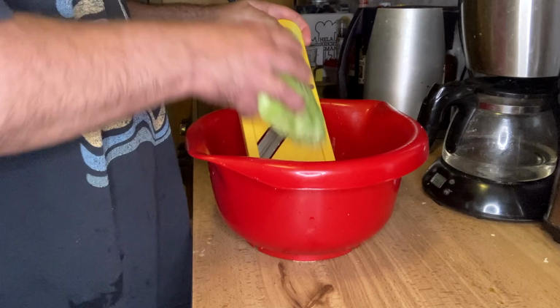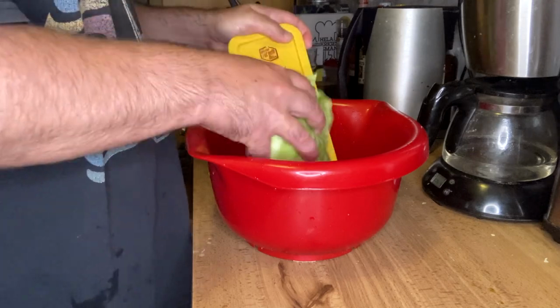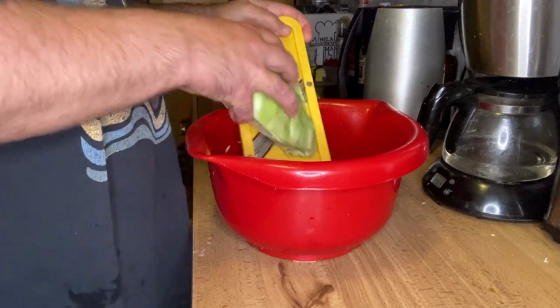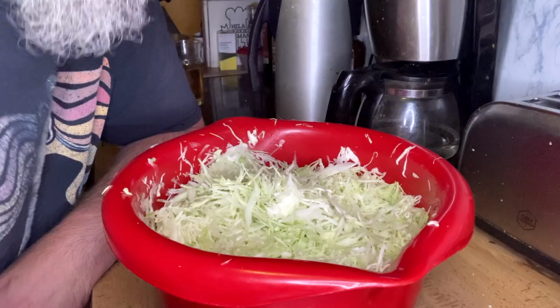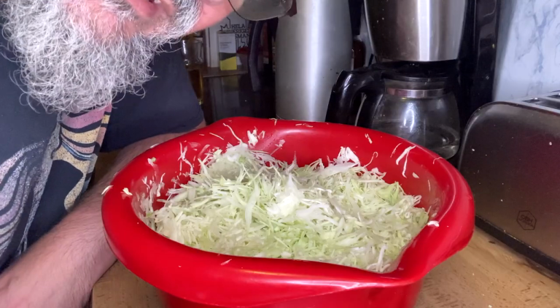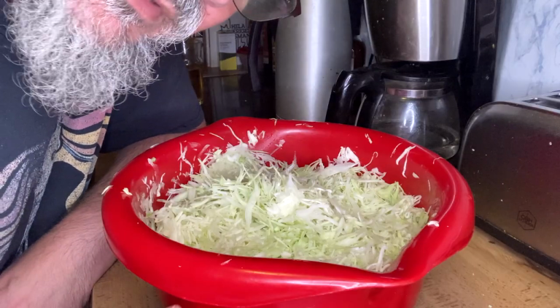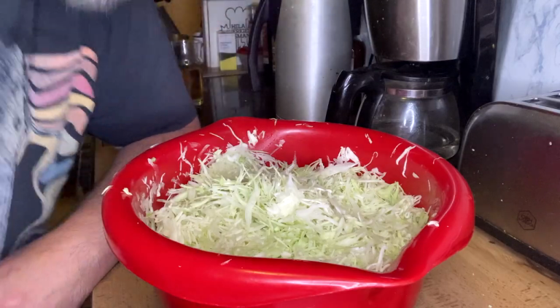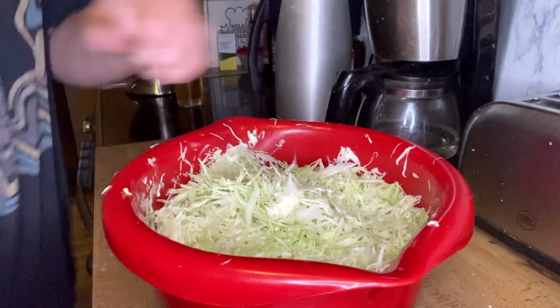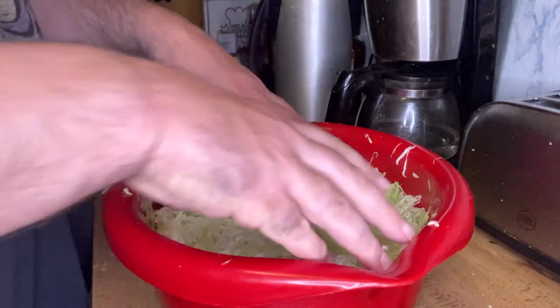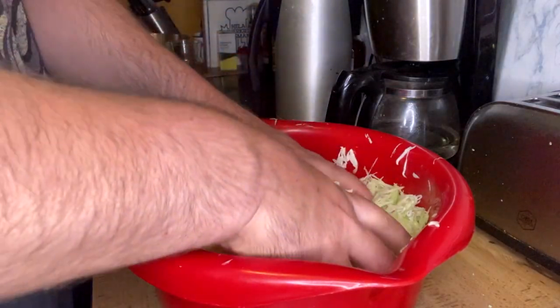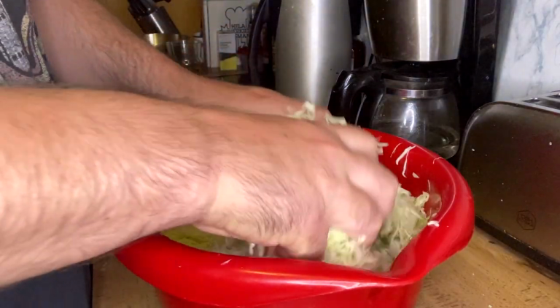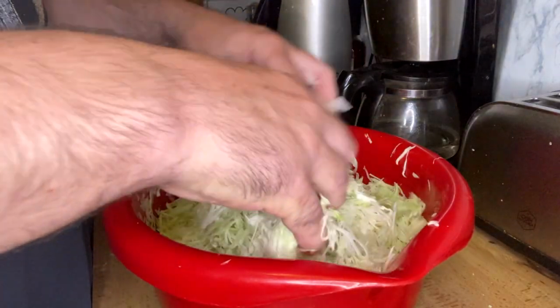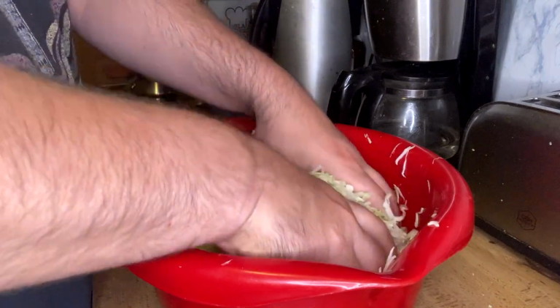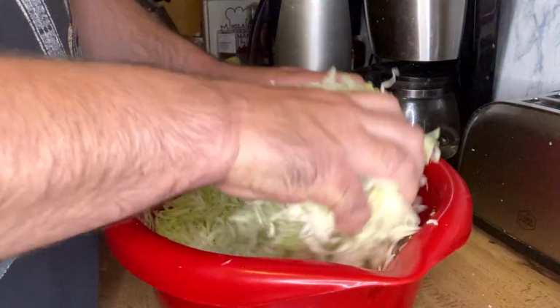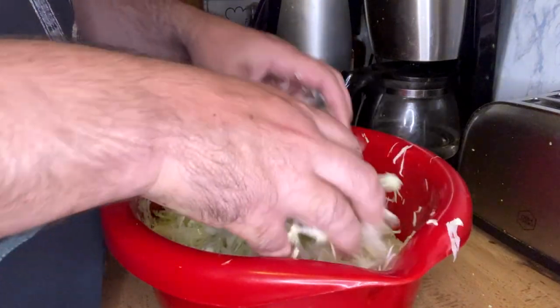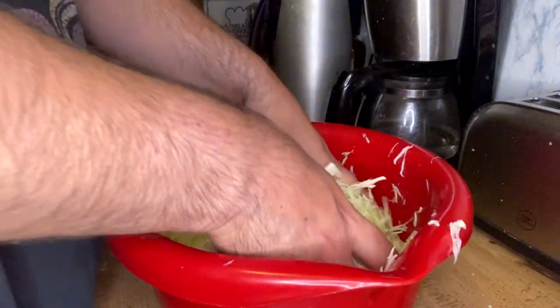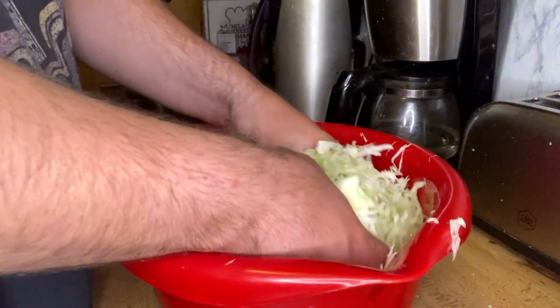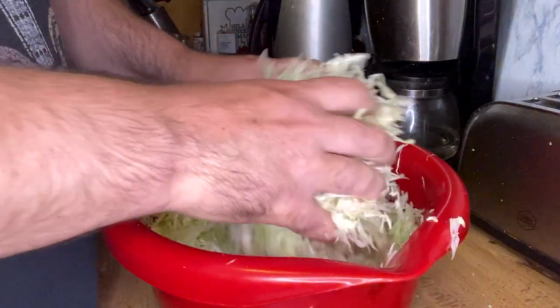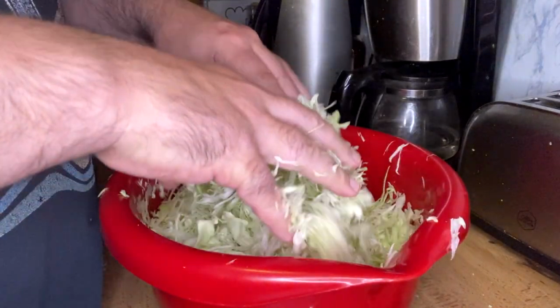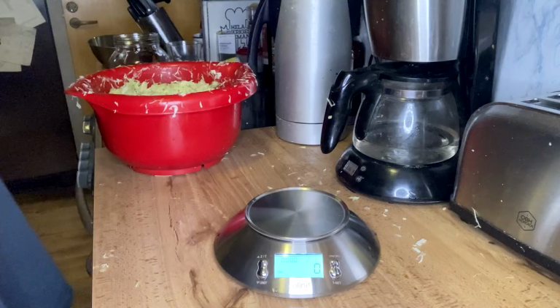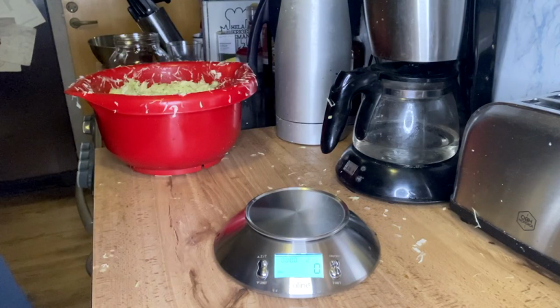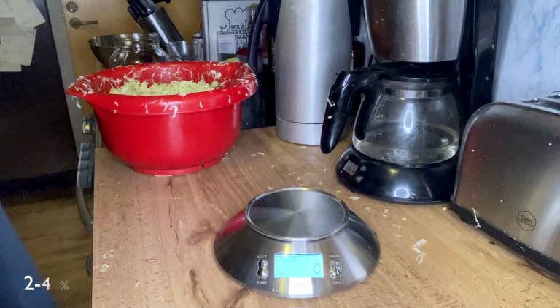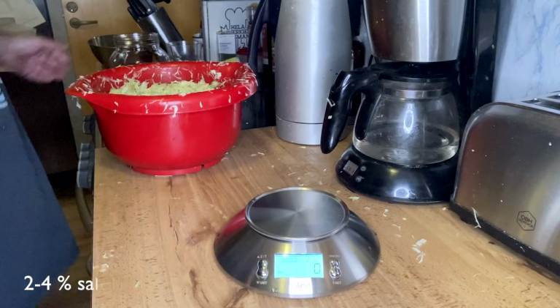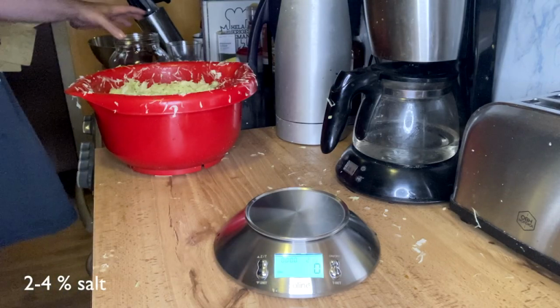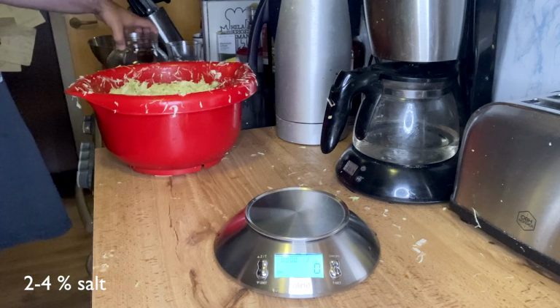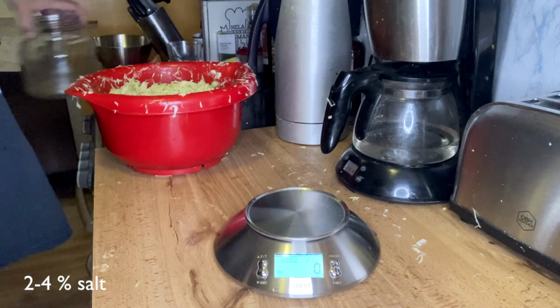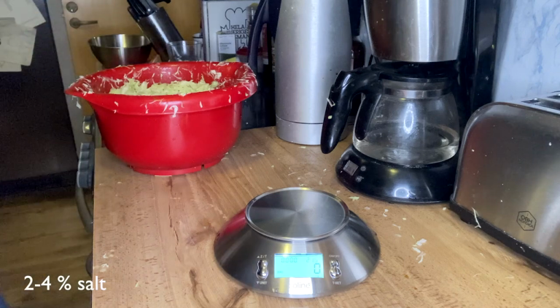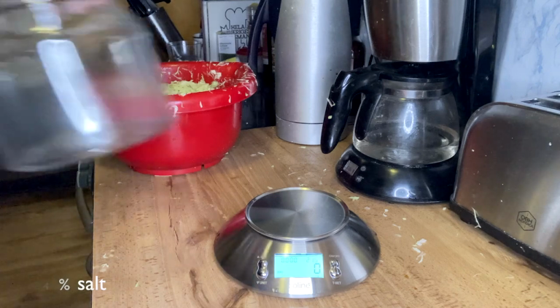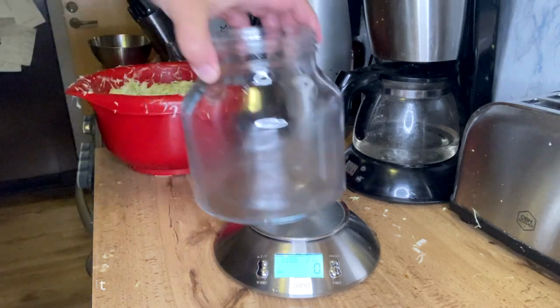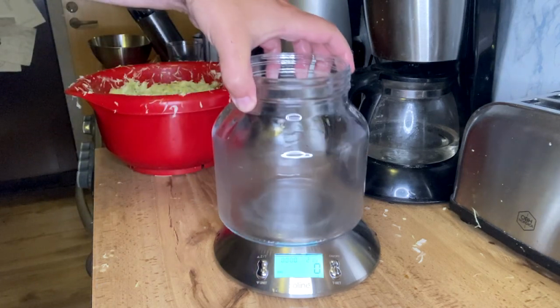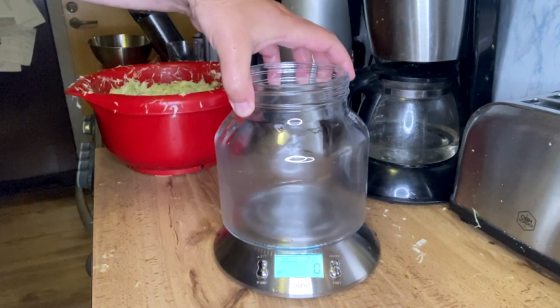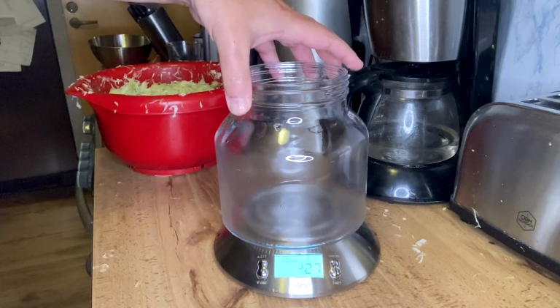Now I need to knead it a bit until it becomes juicy with the salt. Between 2 and 4% salt — I'm going to go with 2% salt.